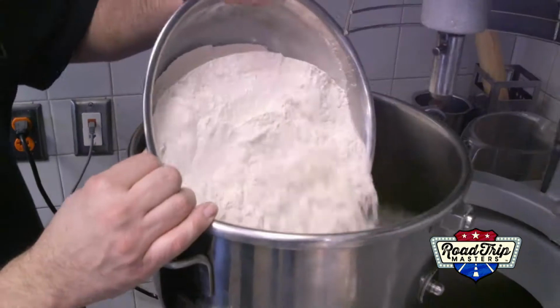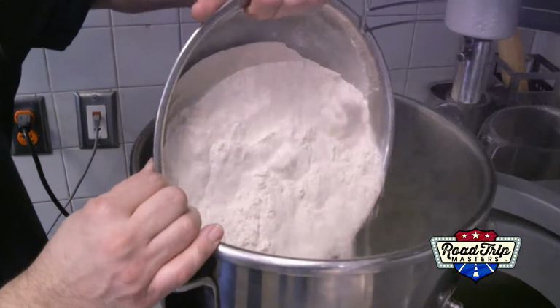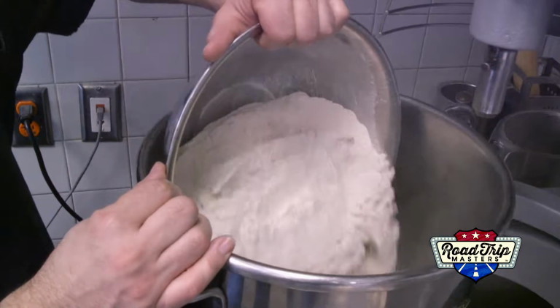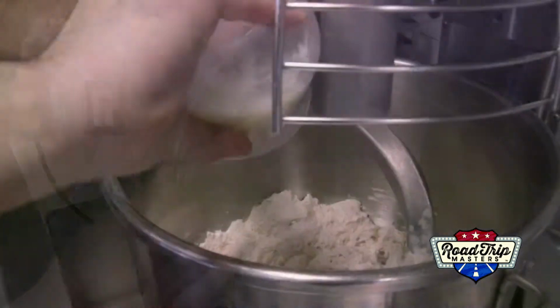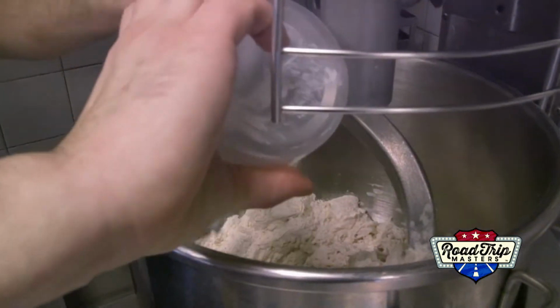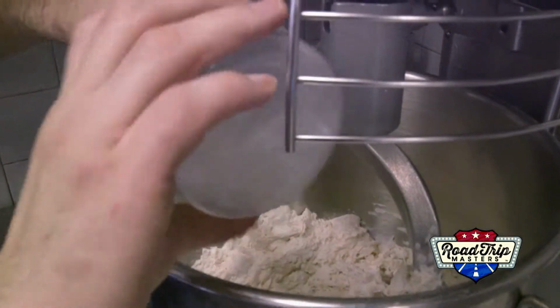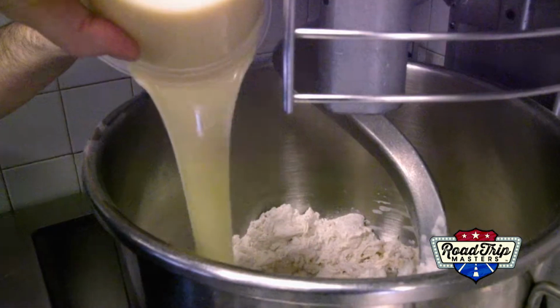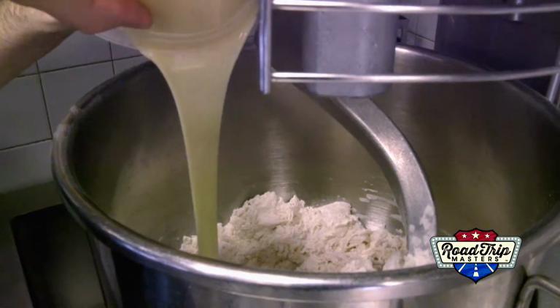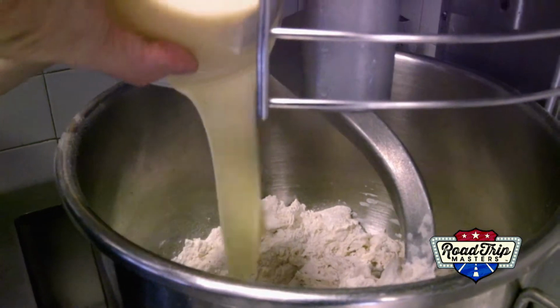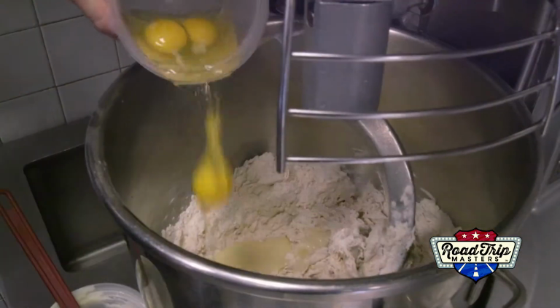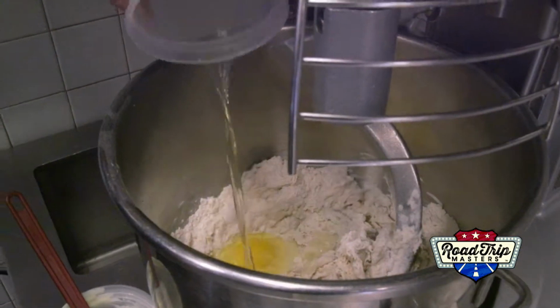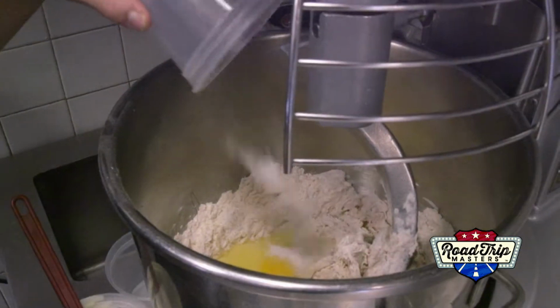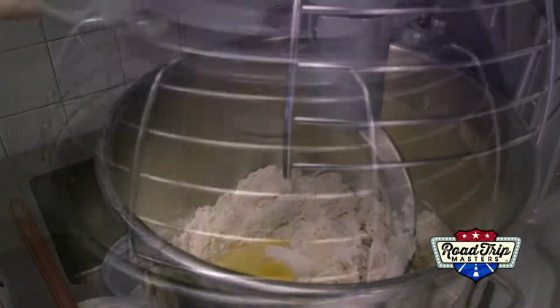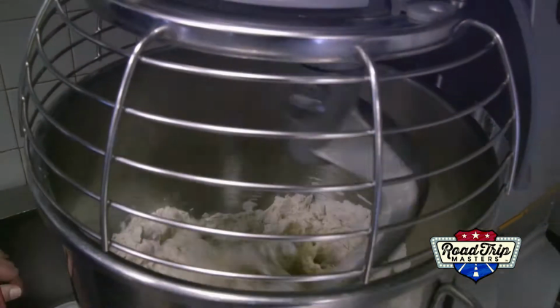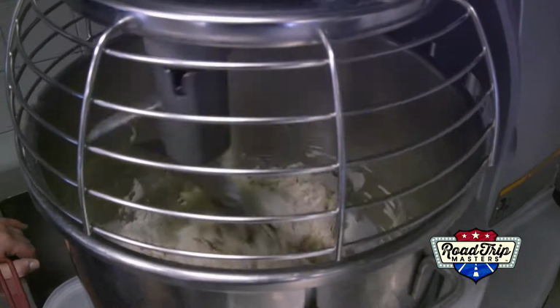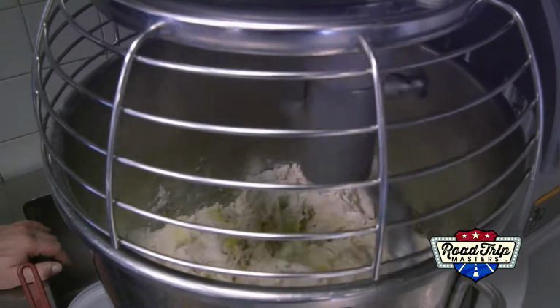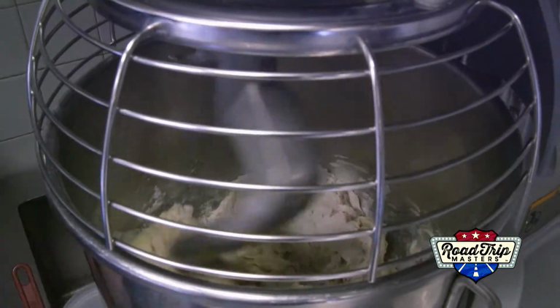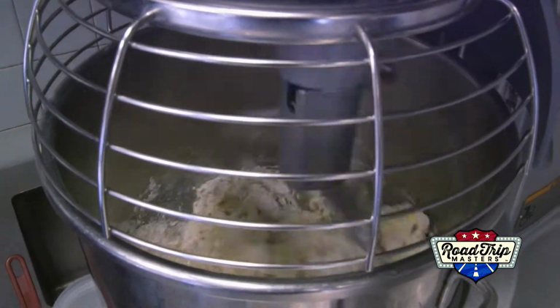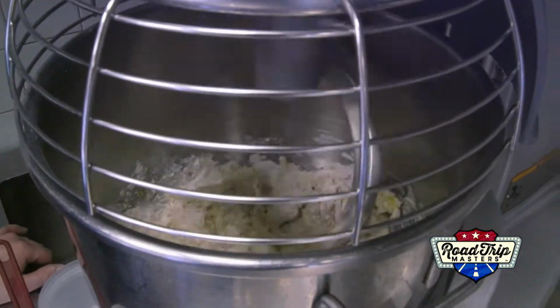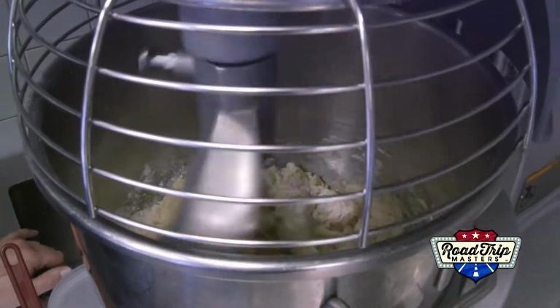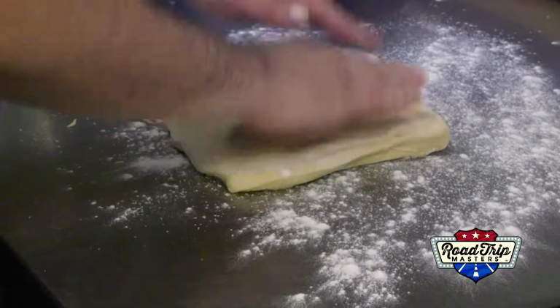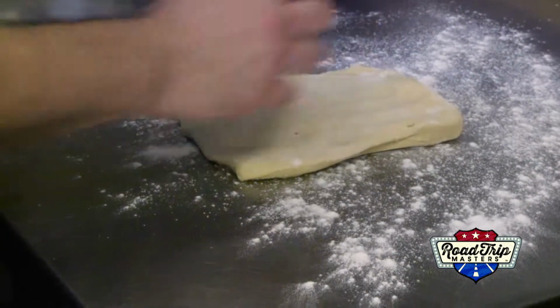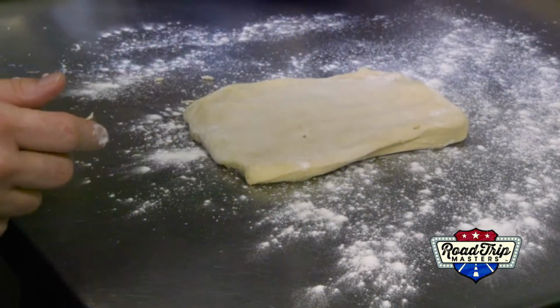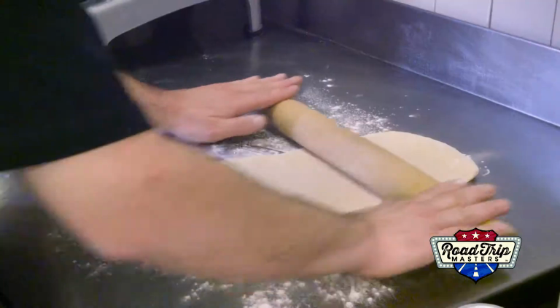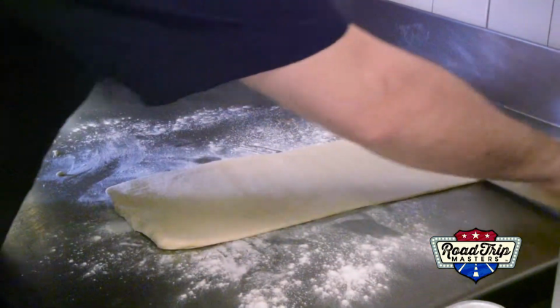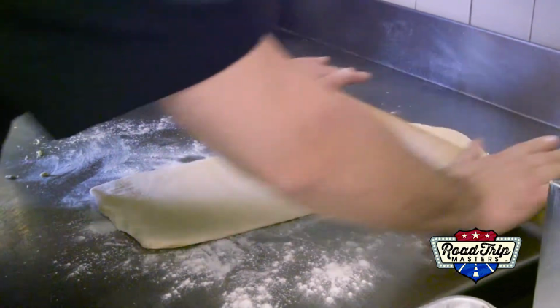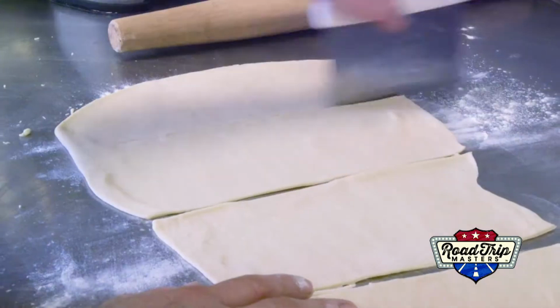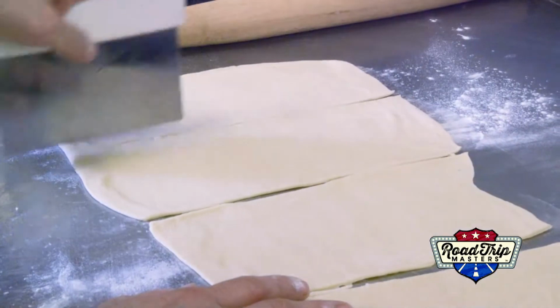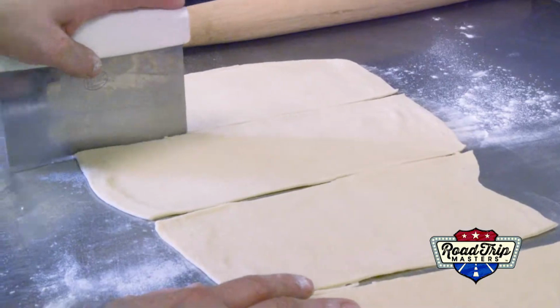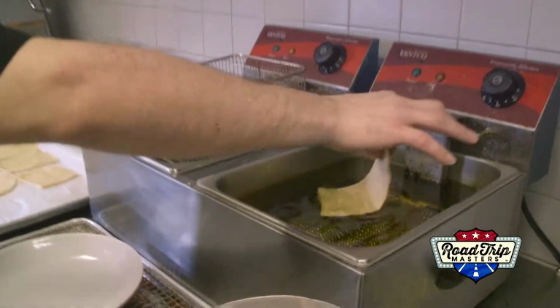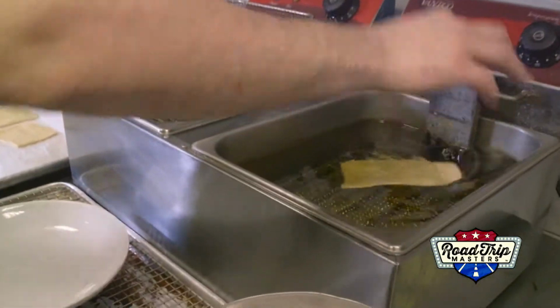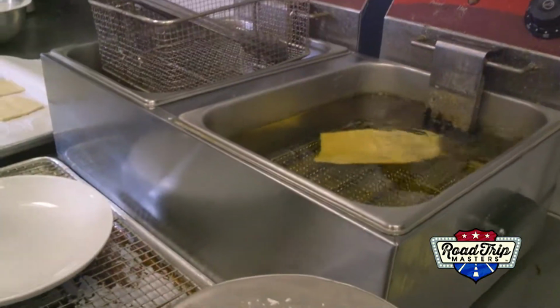Next came the flour, lard, condensed milk, eggs, and salt. Mixing it all up until the dough becomes nice and thick. When our dough is ready, Chef David rolled it out, sliced it up, and then placed it in the fryer.